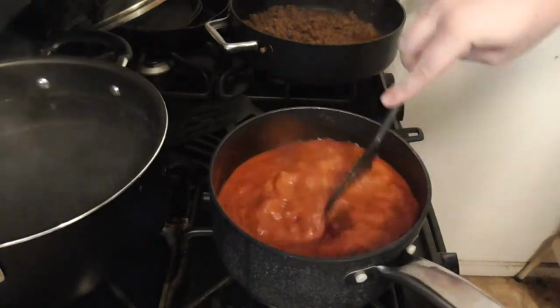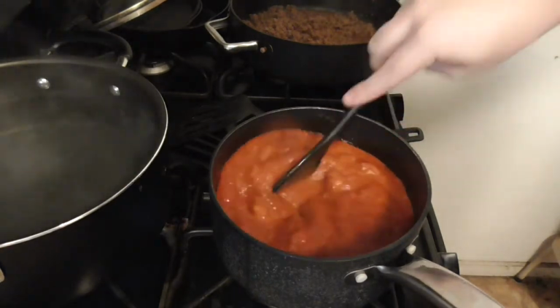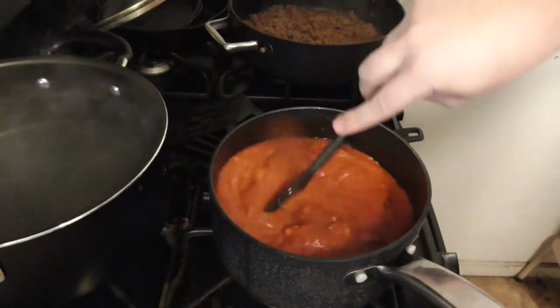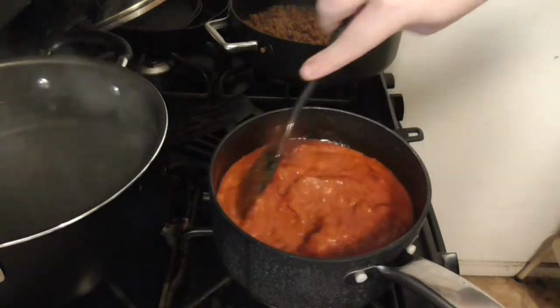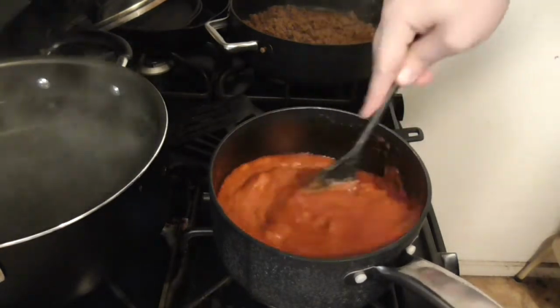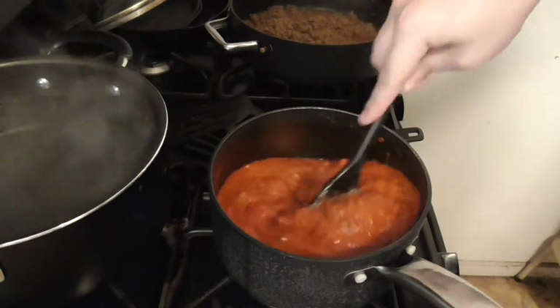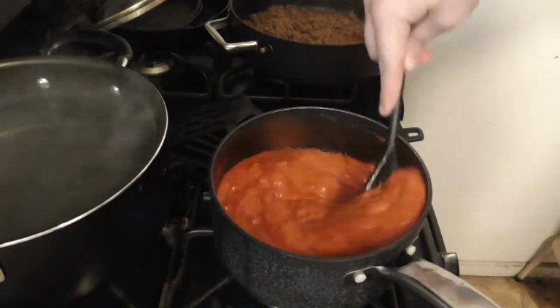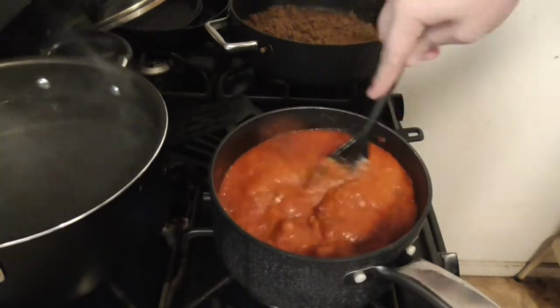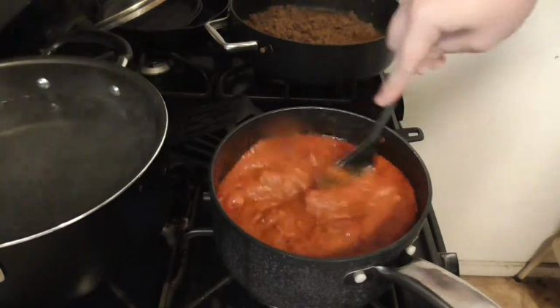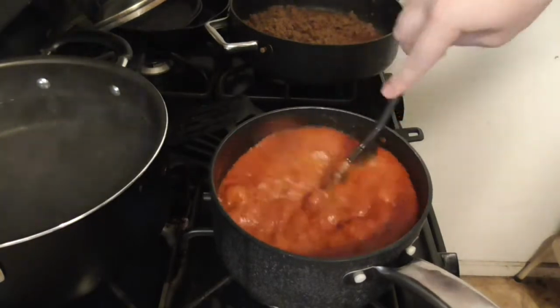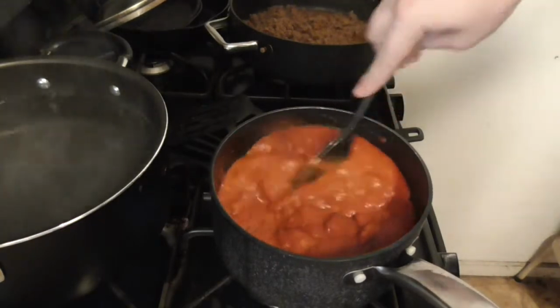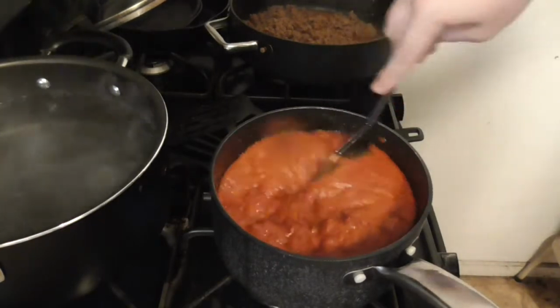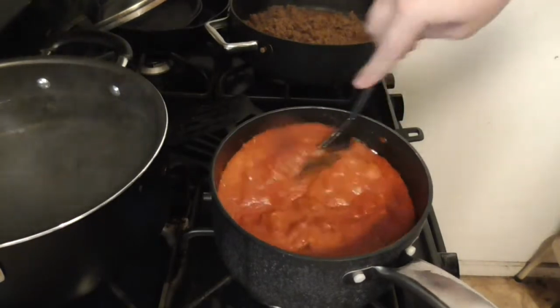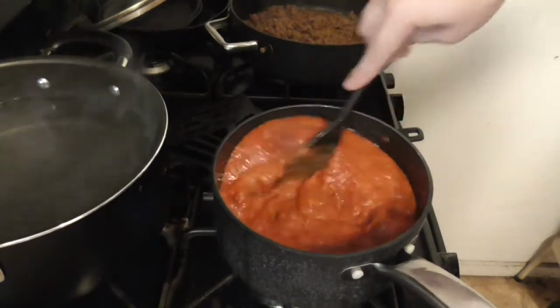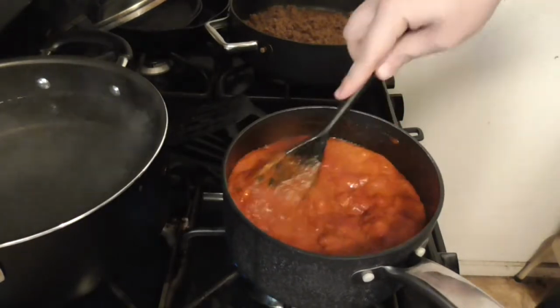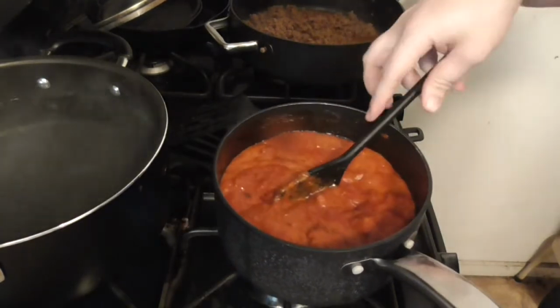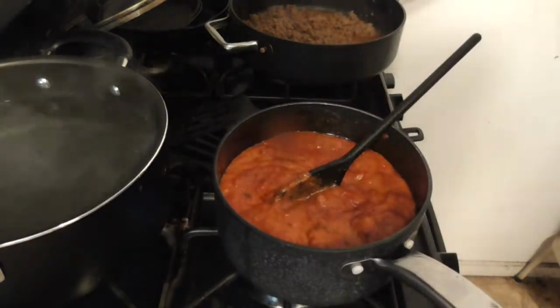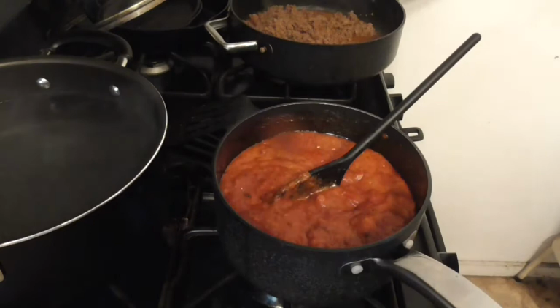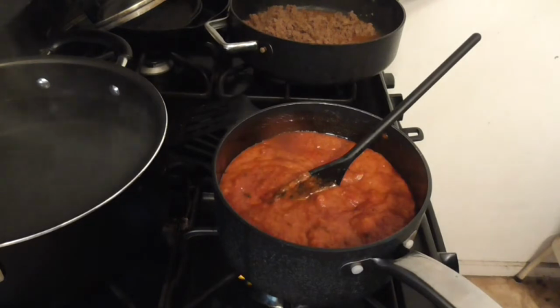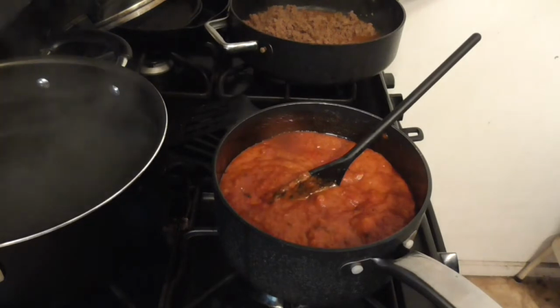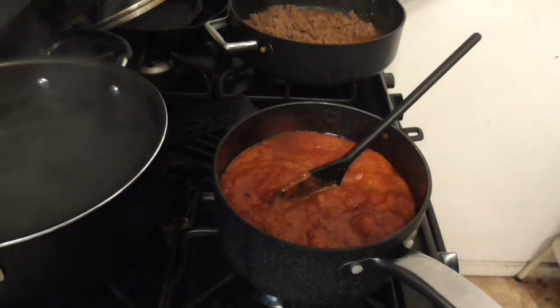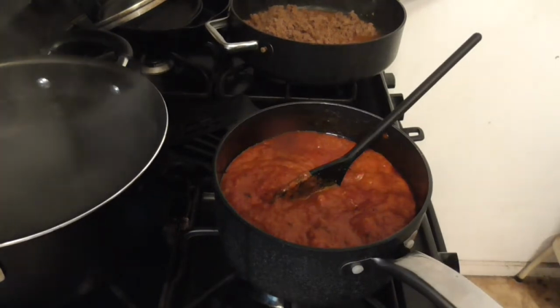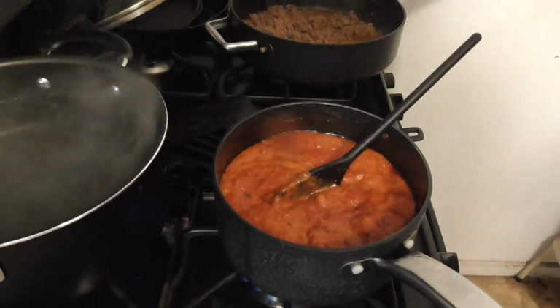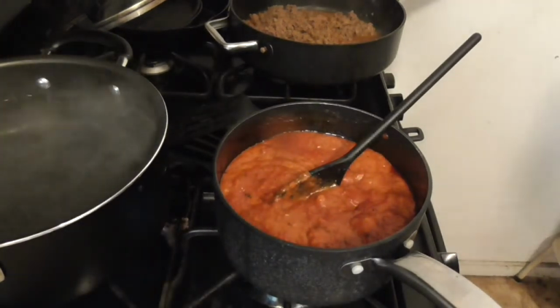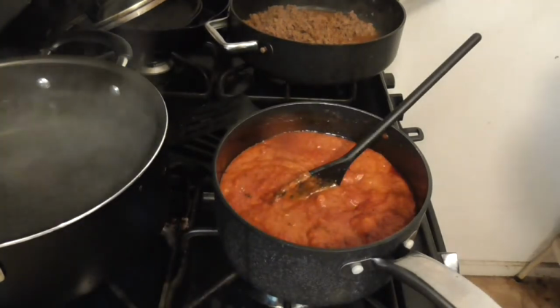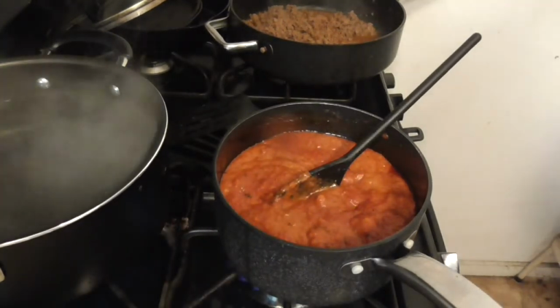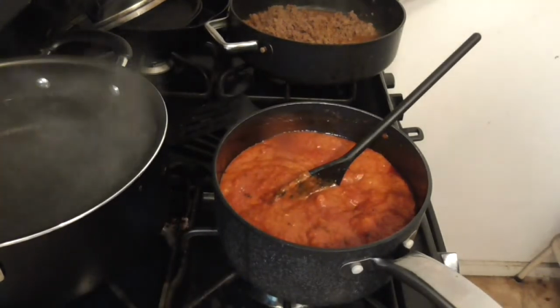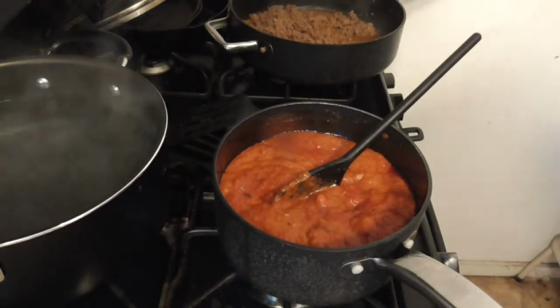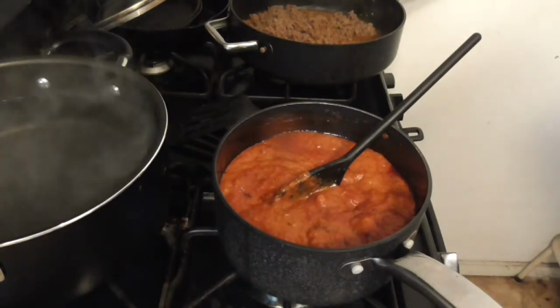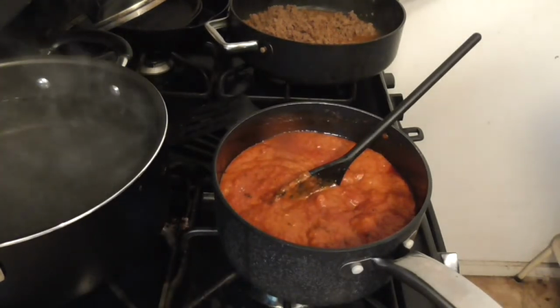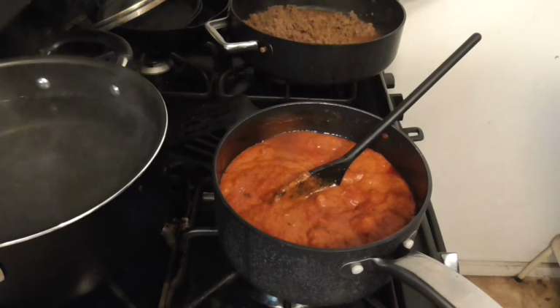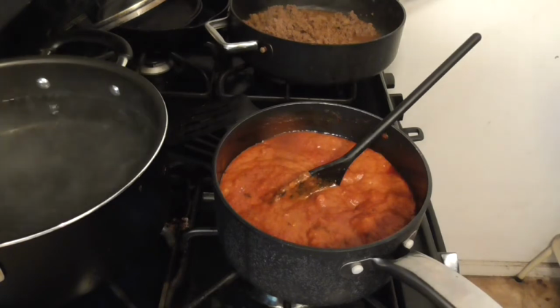Oh, you see how it's getting creamier? That's what you're looking for right there. Now add your pasta — however much you want. I'm doing a bunch of this because leftovers are good.